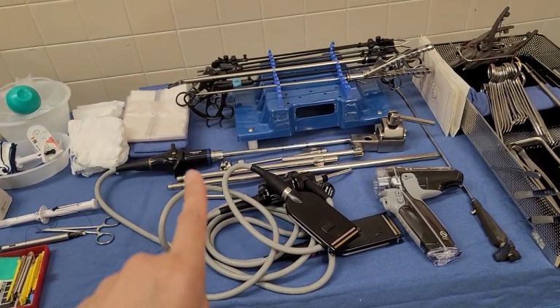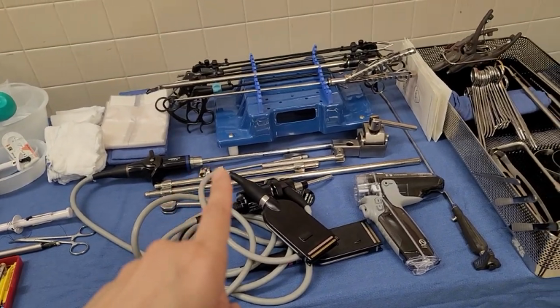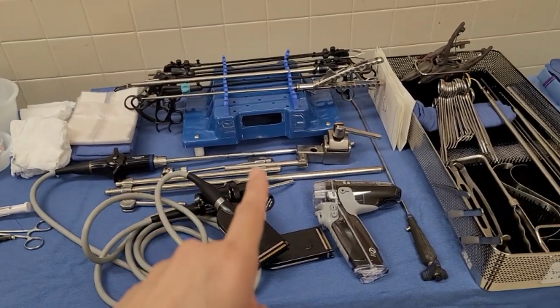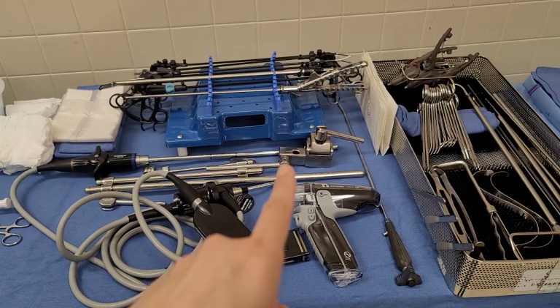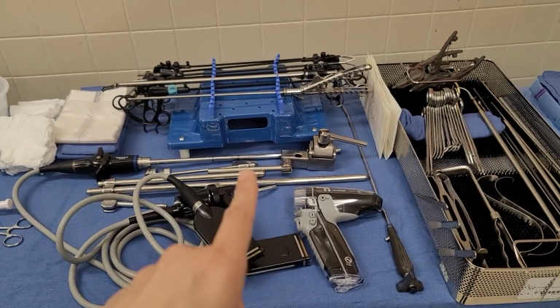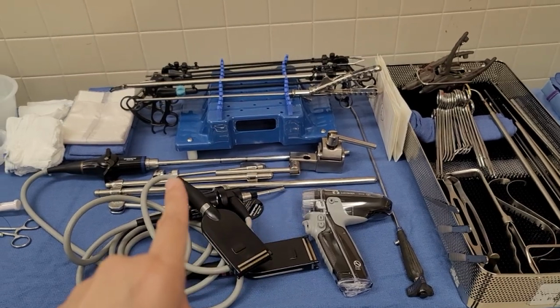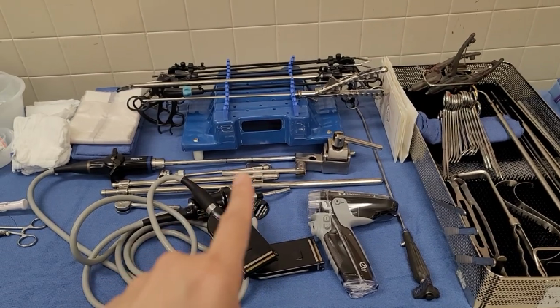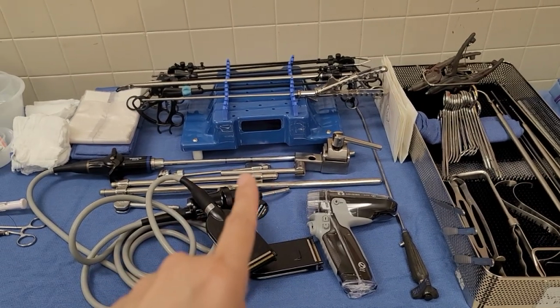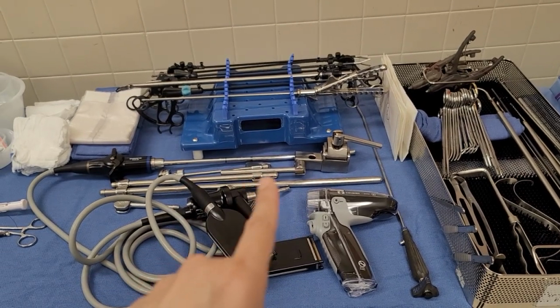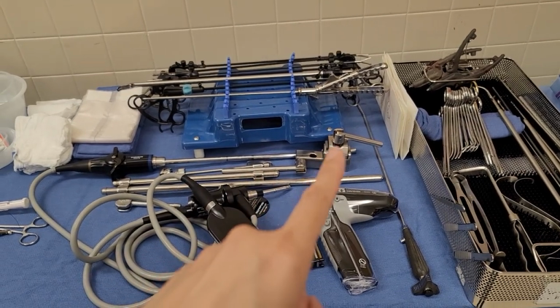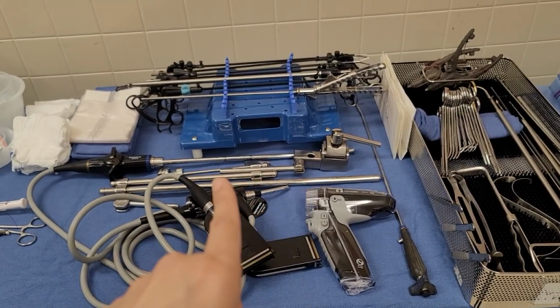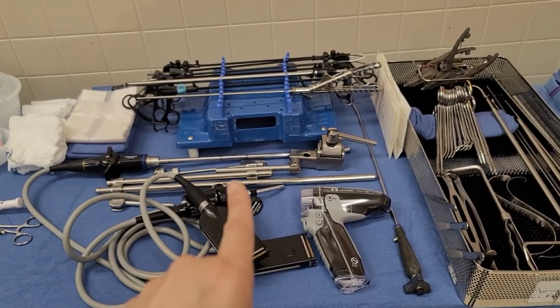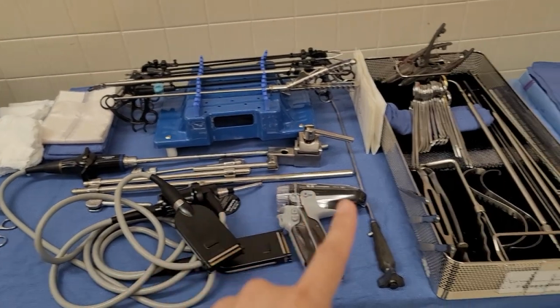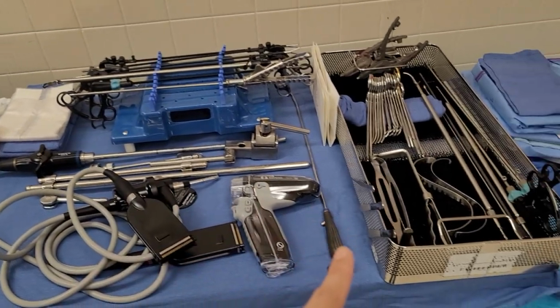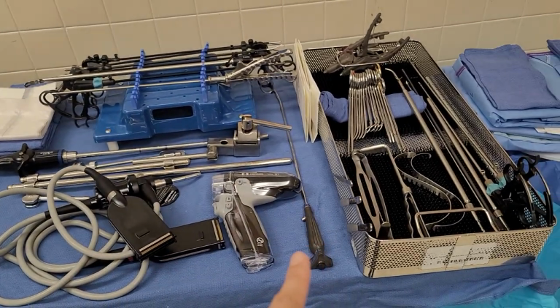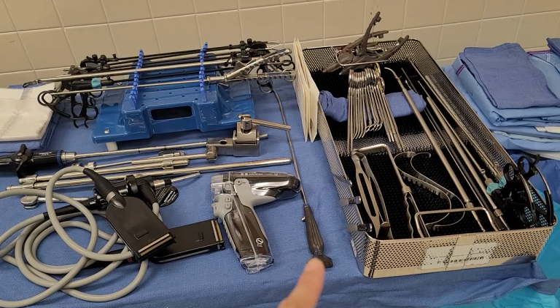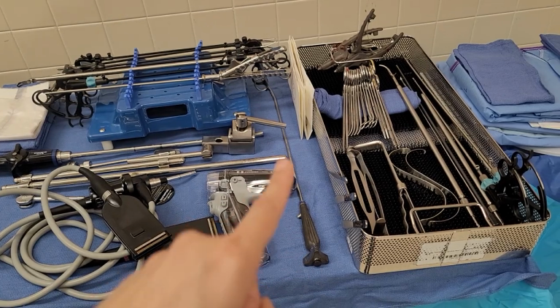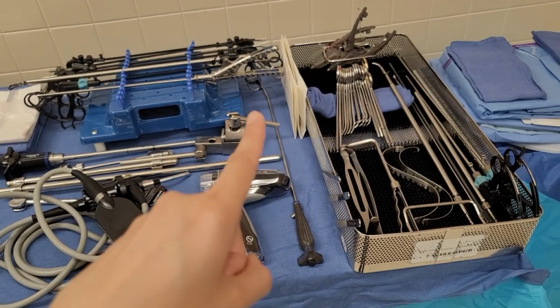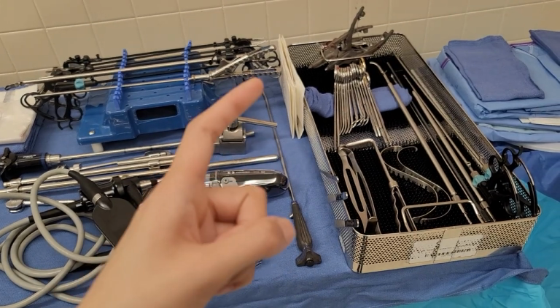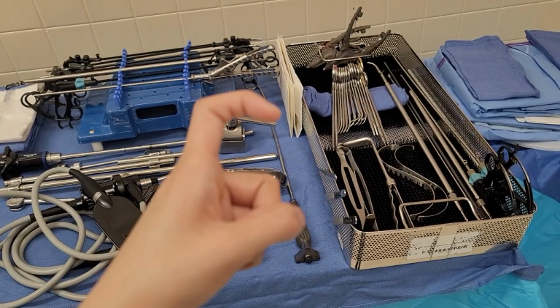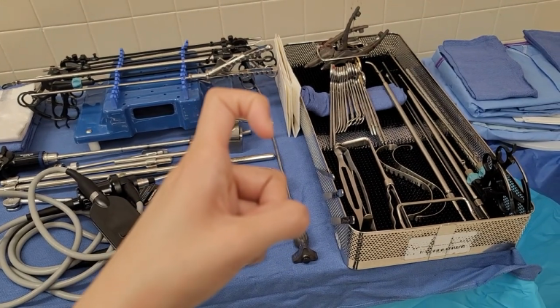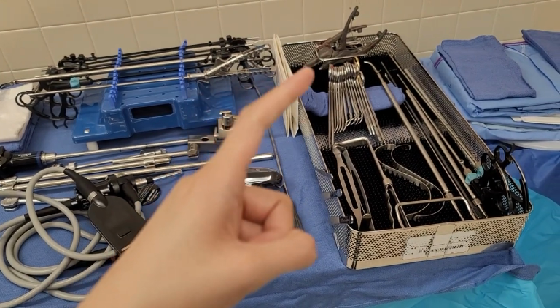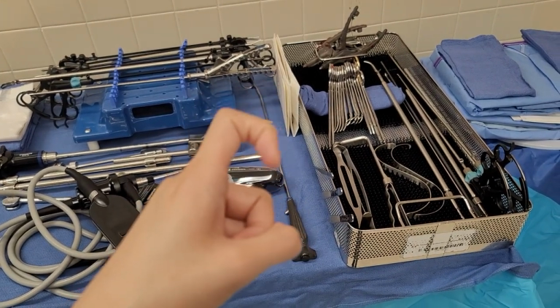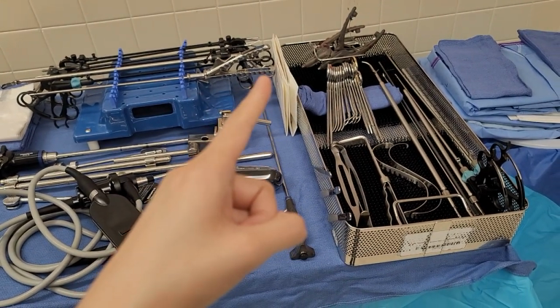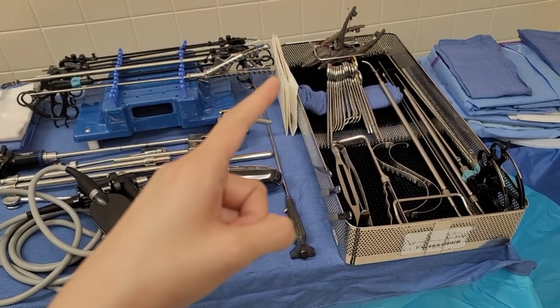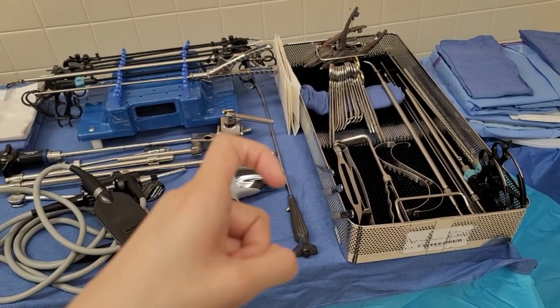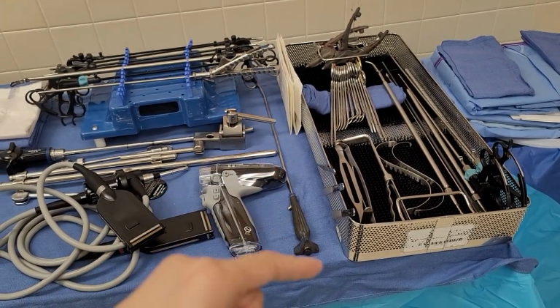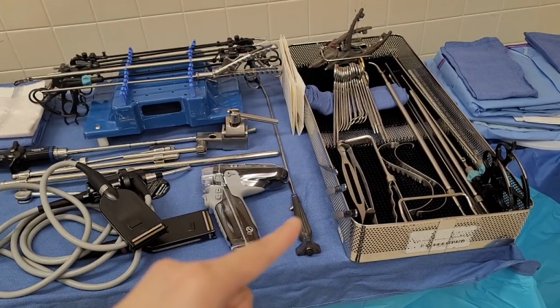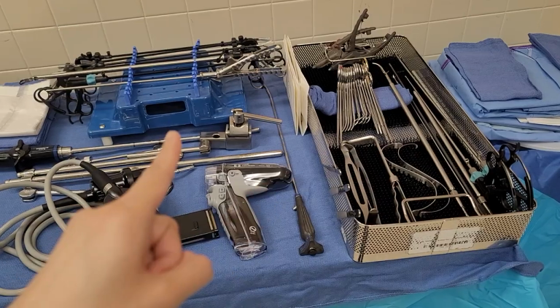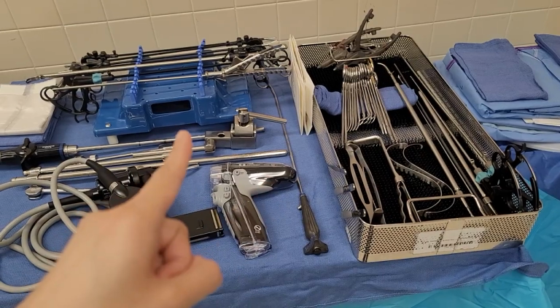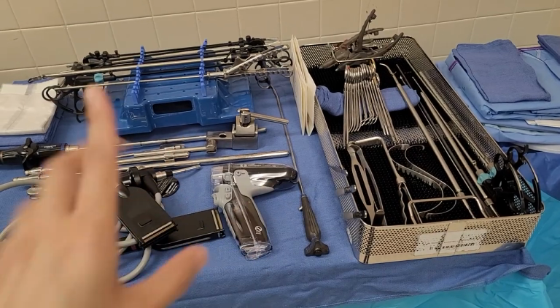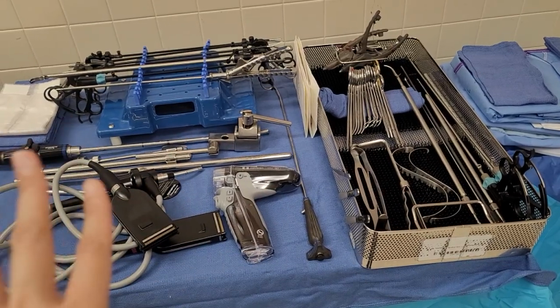This is the Thompson retractor — it goes down to him. It kind of bends like that at the end. I'll just put it out there; this part attaches to that and he'll do it himself.